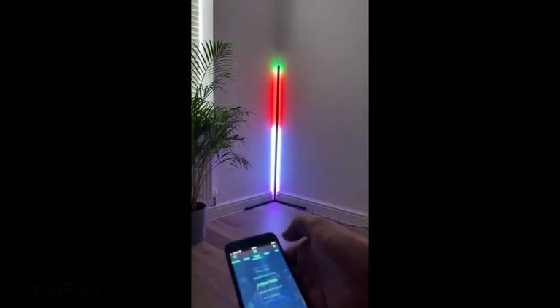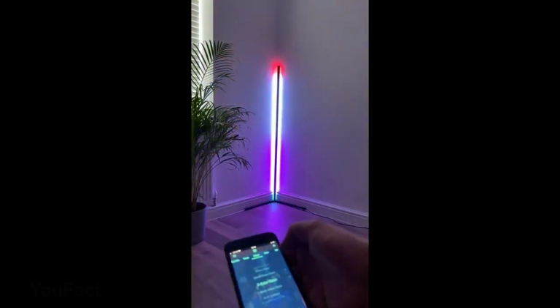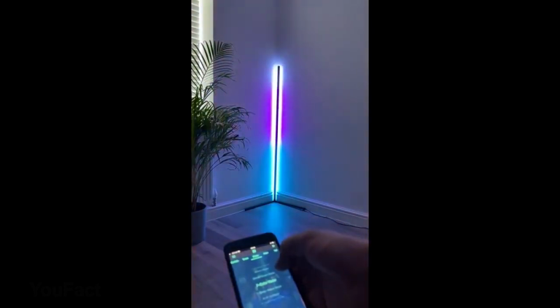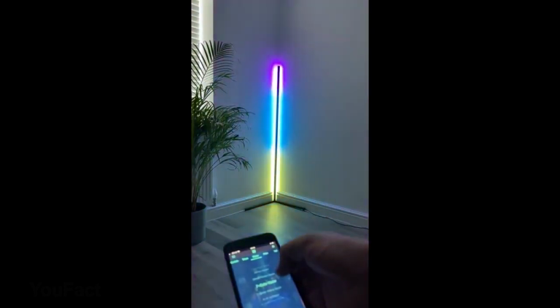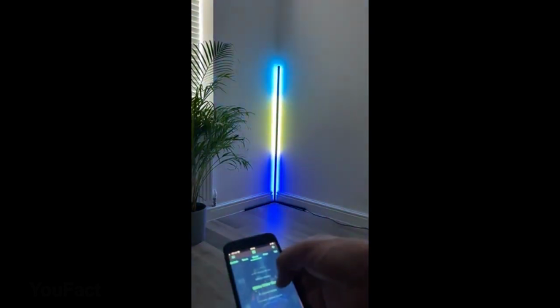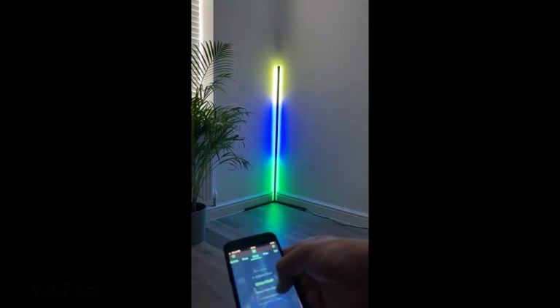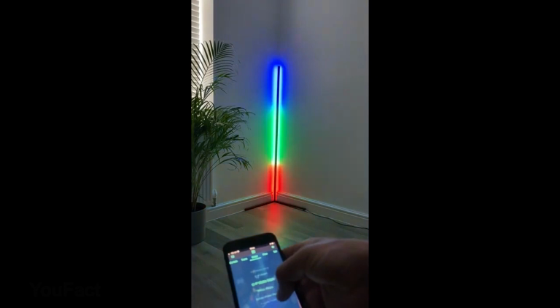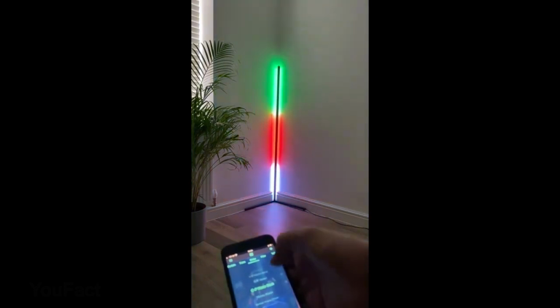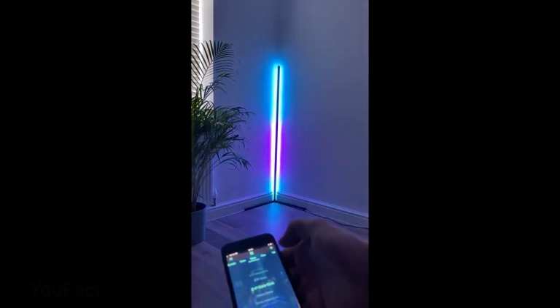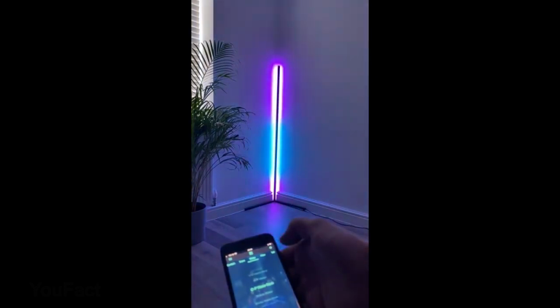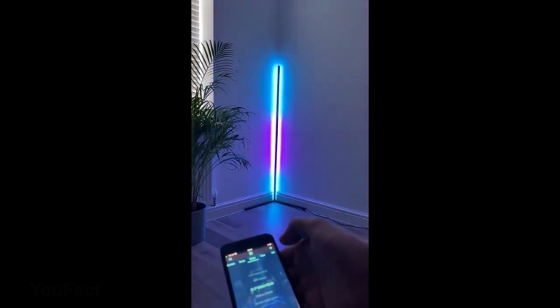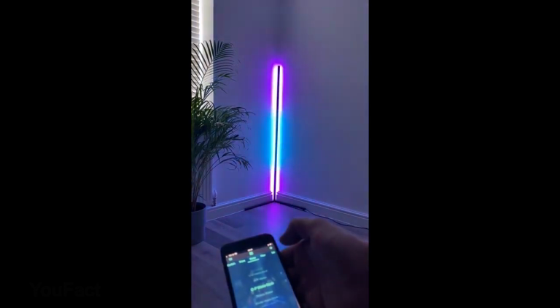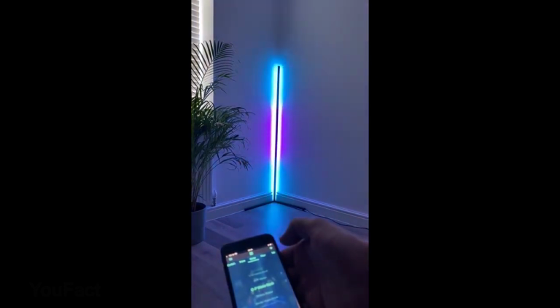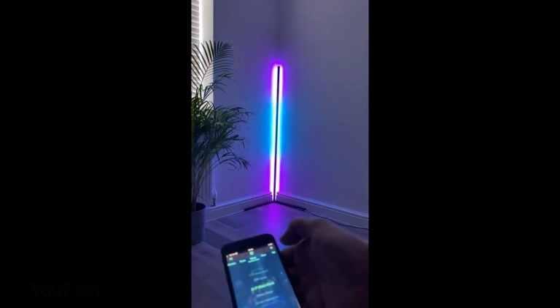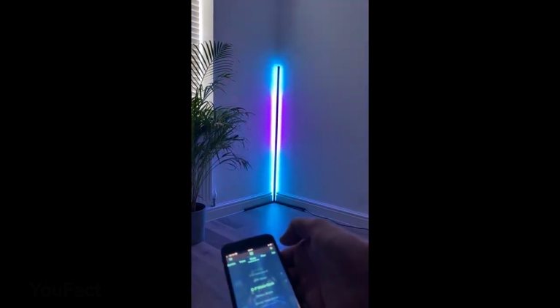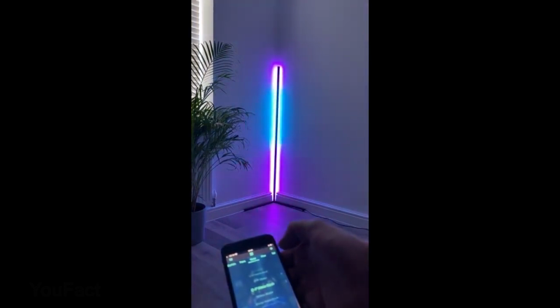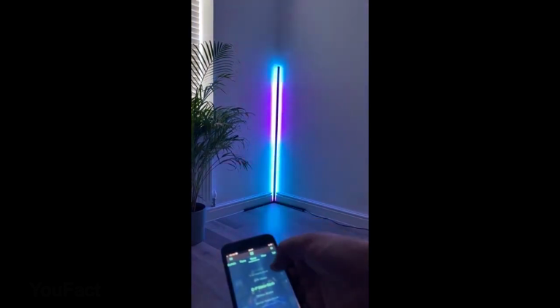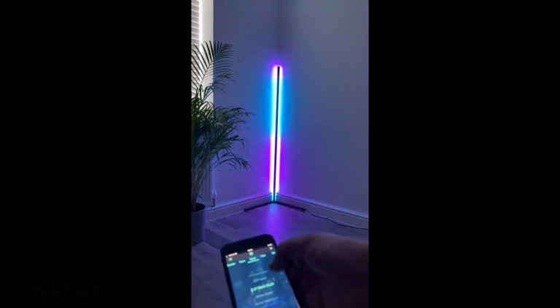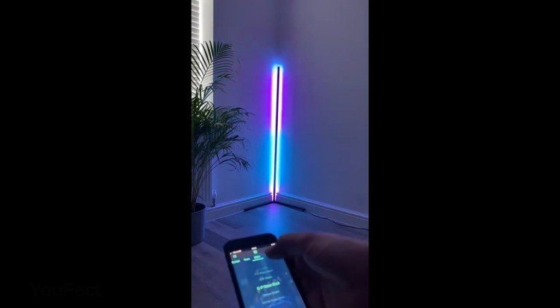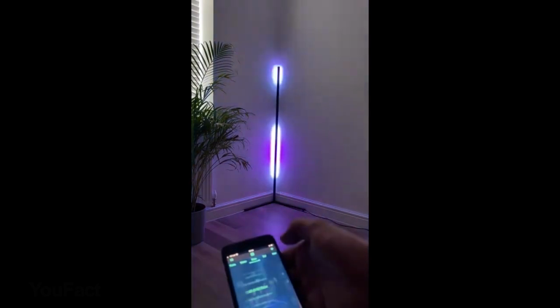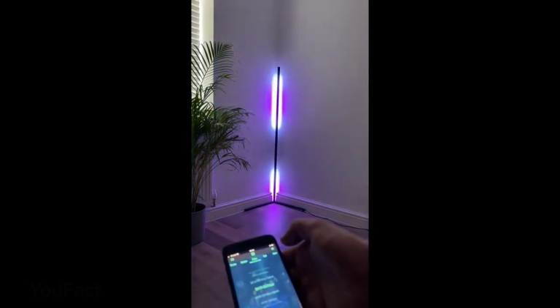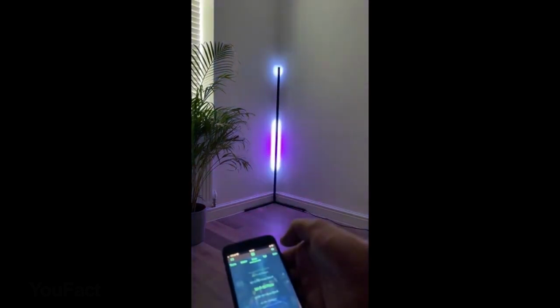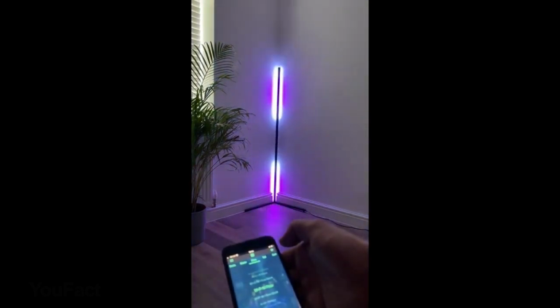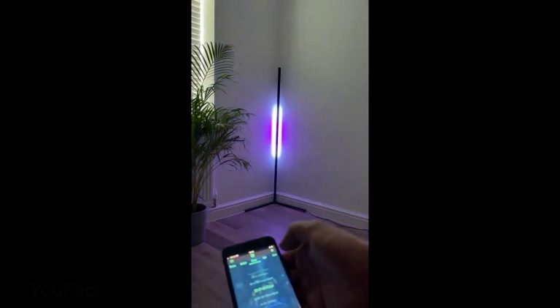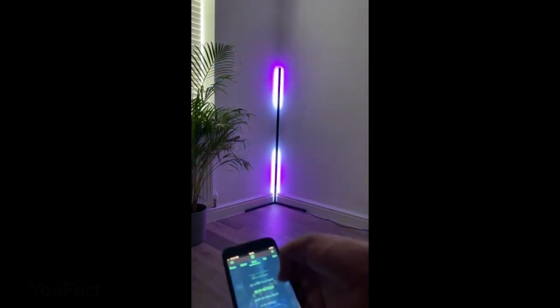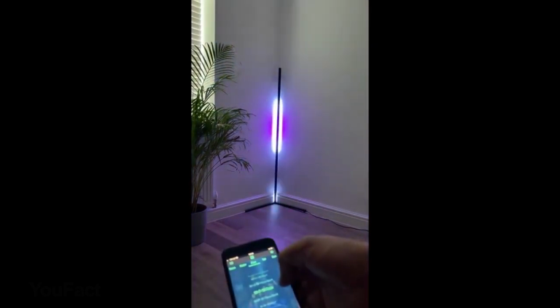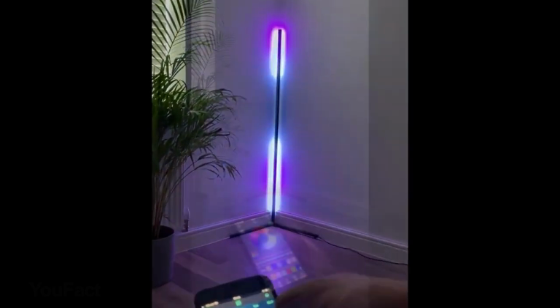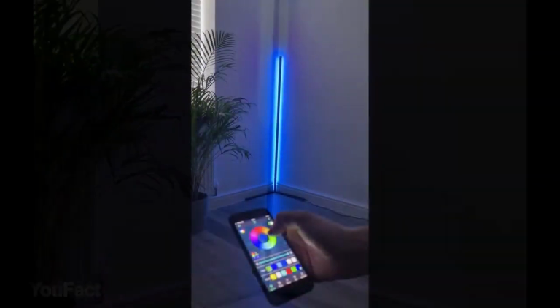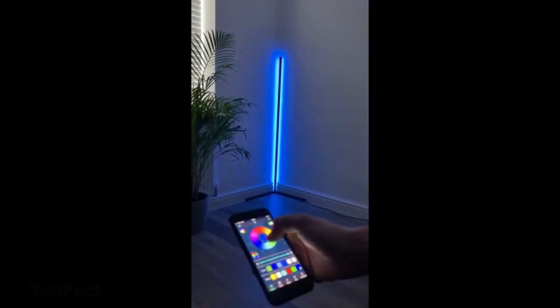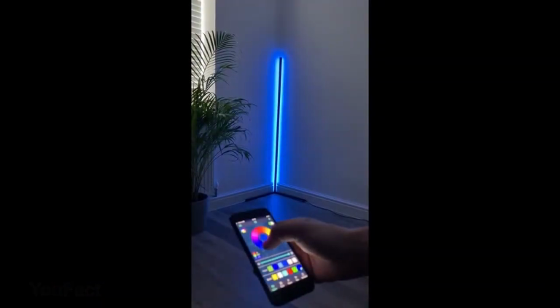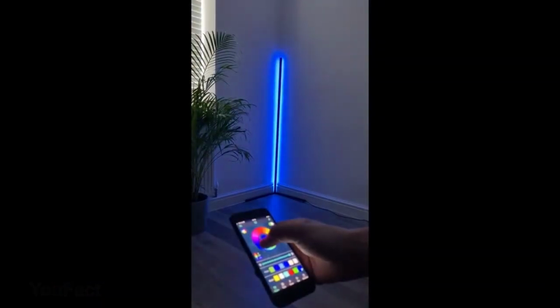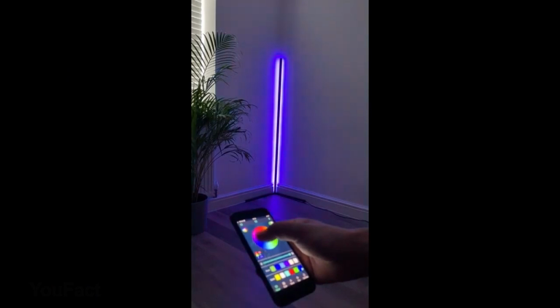Connect to the Hue Bridge to unlock full smart lighting control and features like waking you up in the morning, gently mimicking sunrise, helping you relax in the evening, and preparing your body for a good night's sleep — all with the power of light.